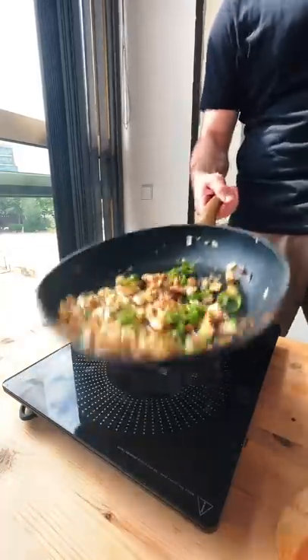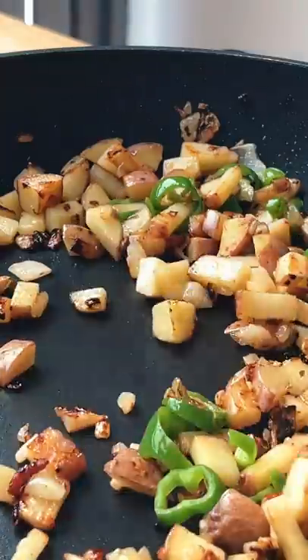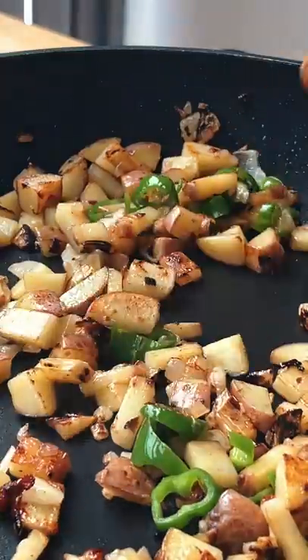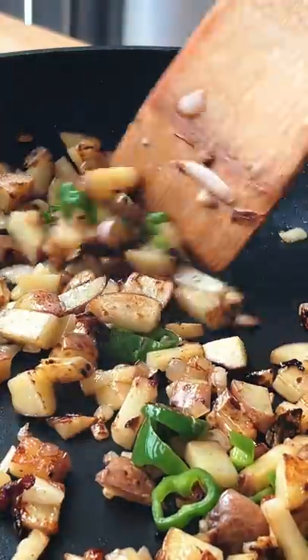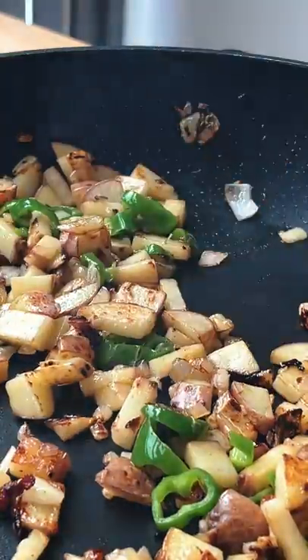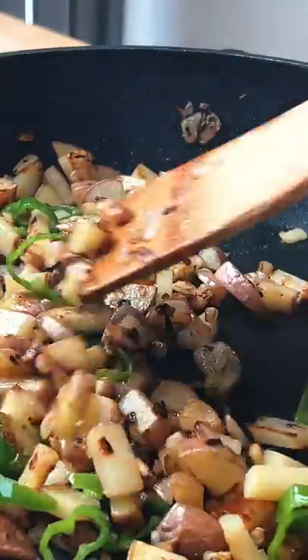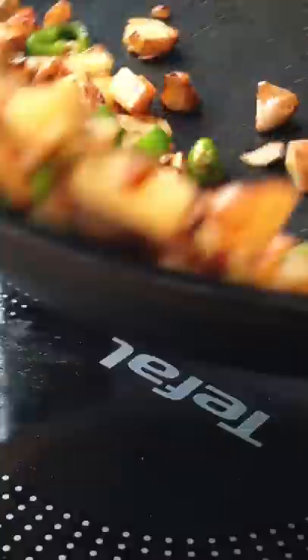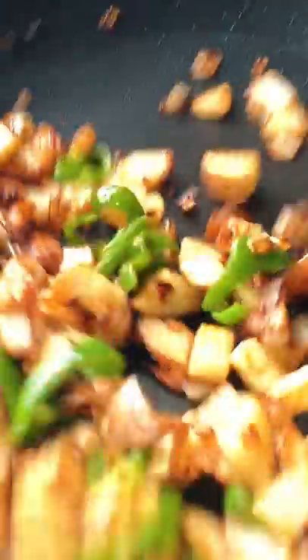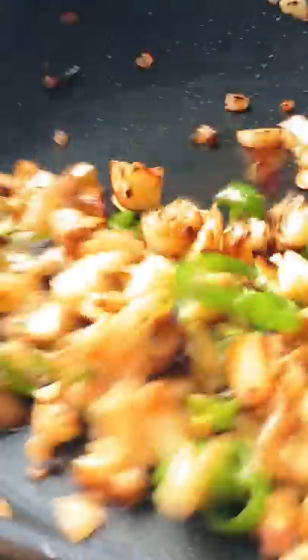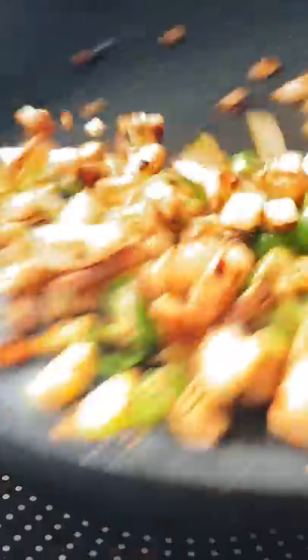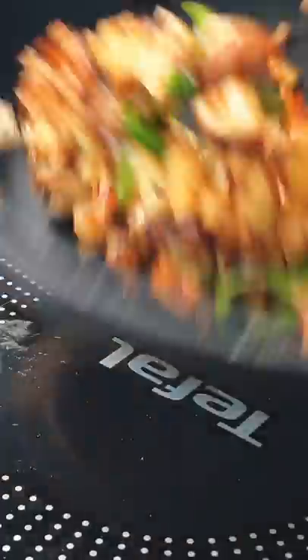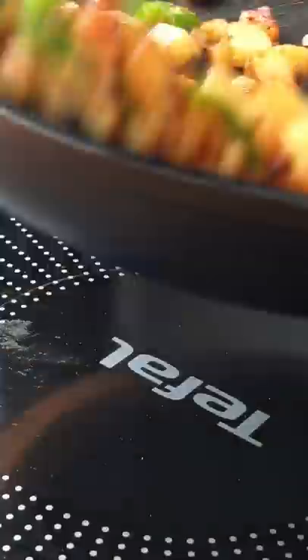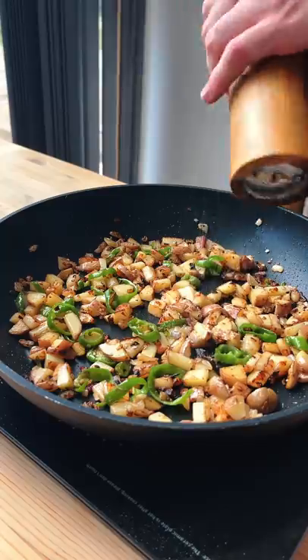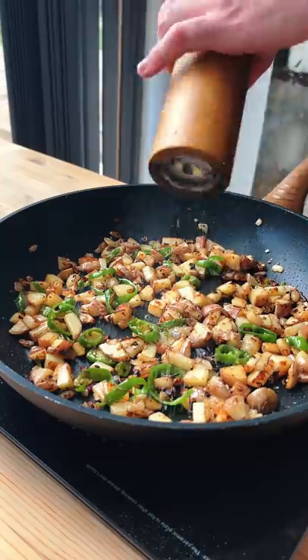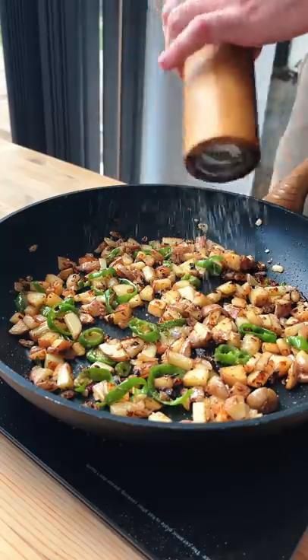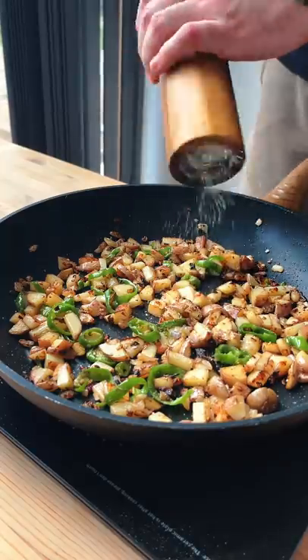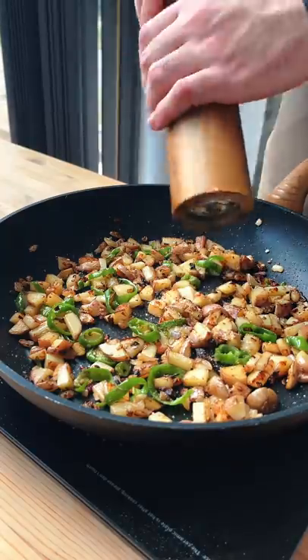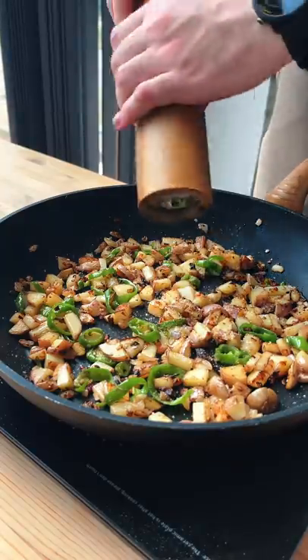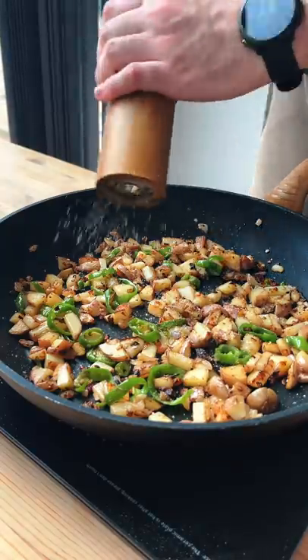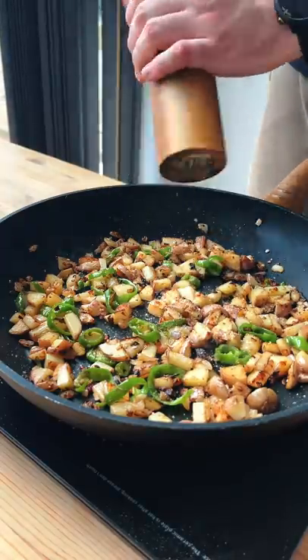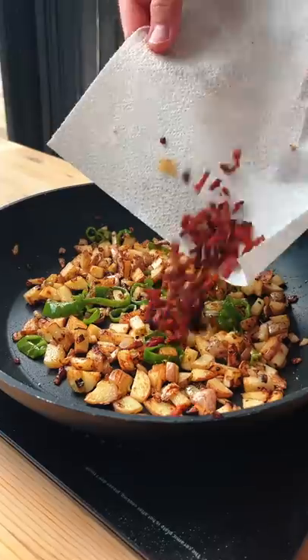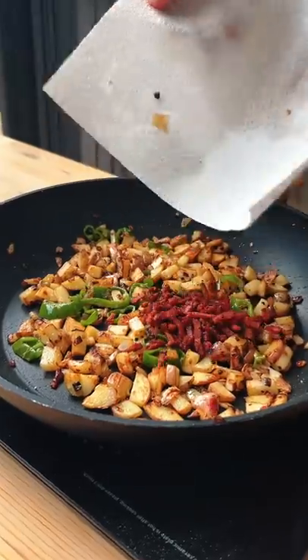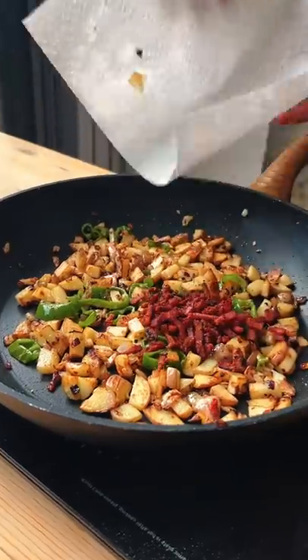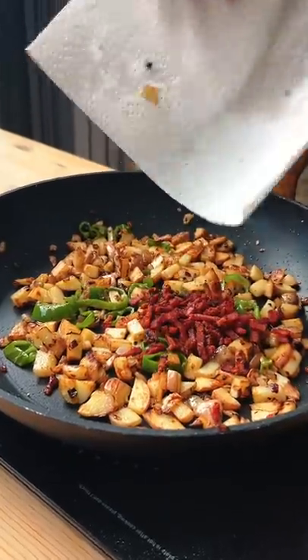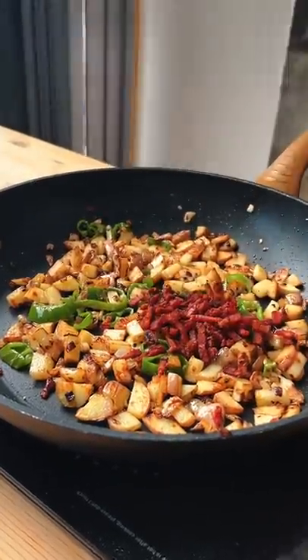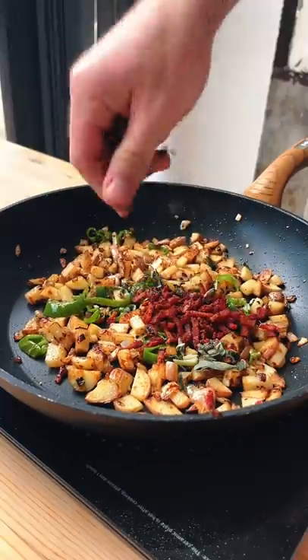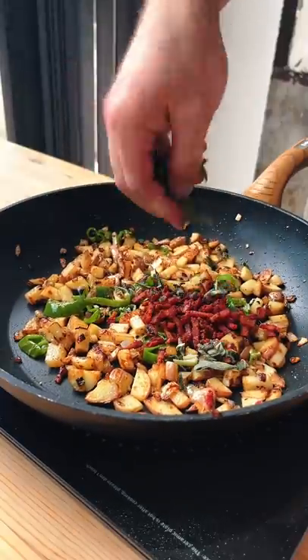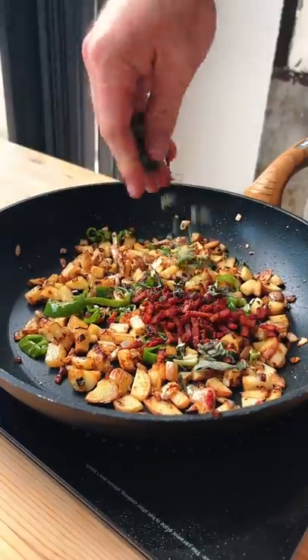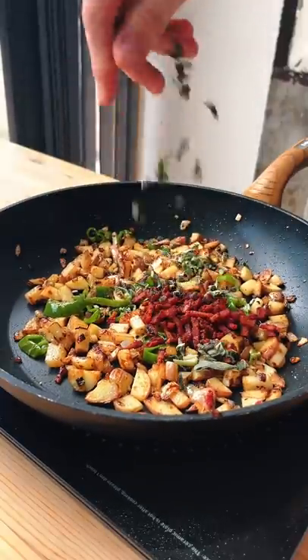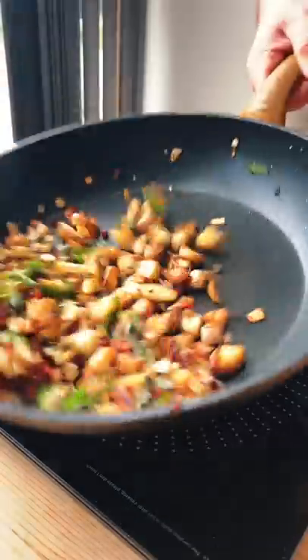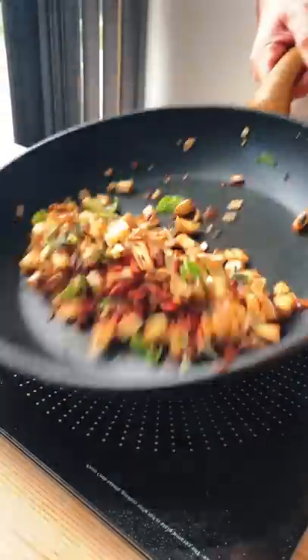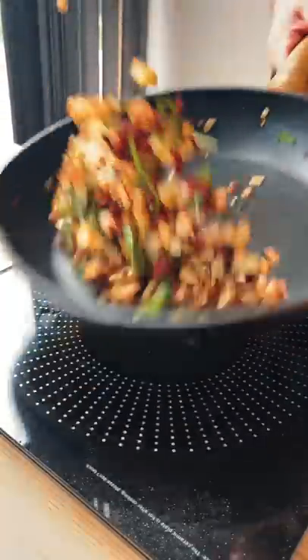Be patient friends, it's gonna be worth it, I promise. Once they're cooked, you wanna season them, add your bacon back in, and some chopped sage for the flavor.